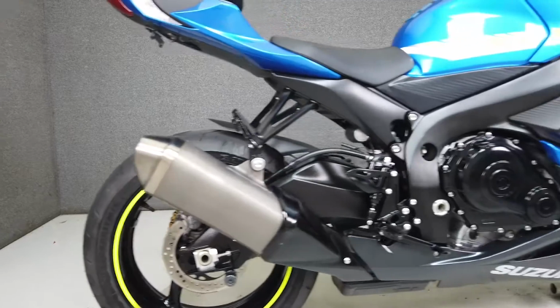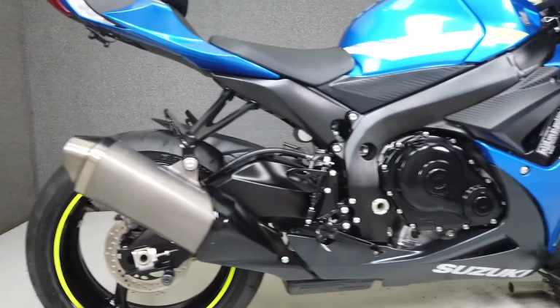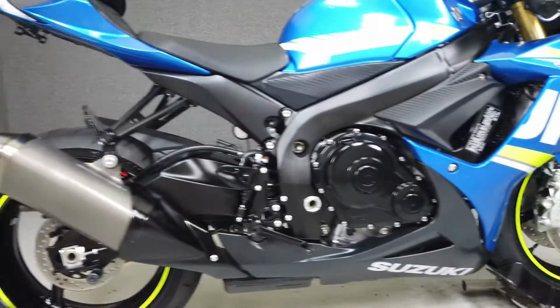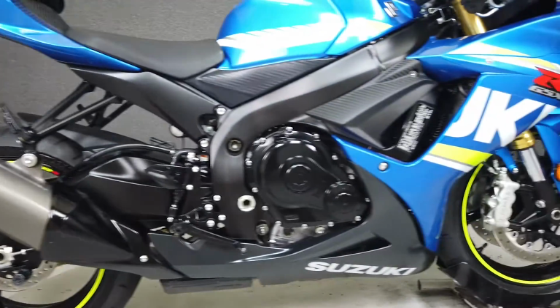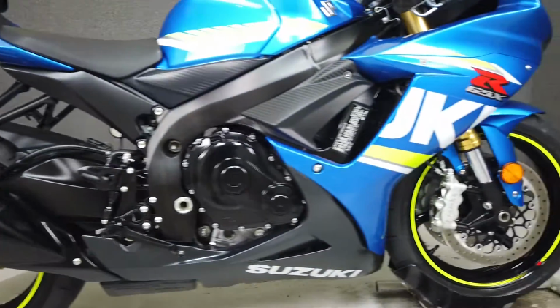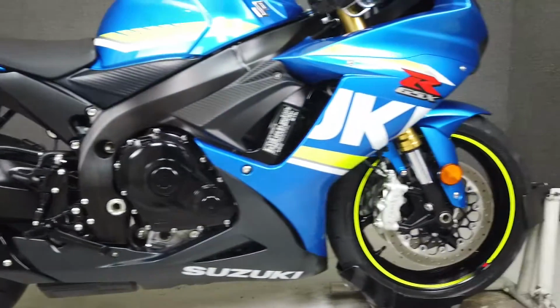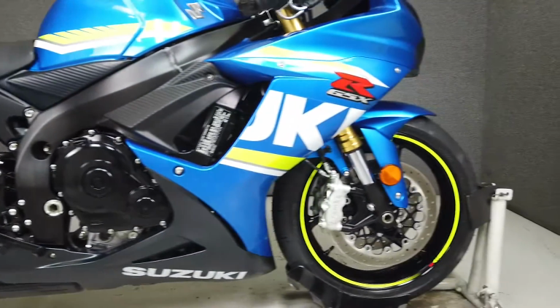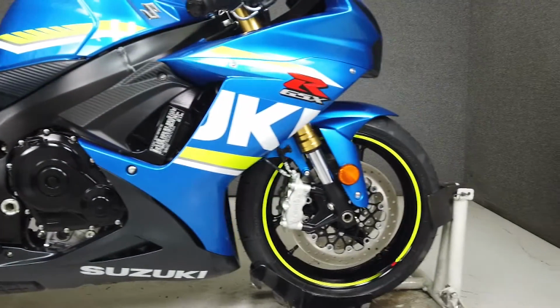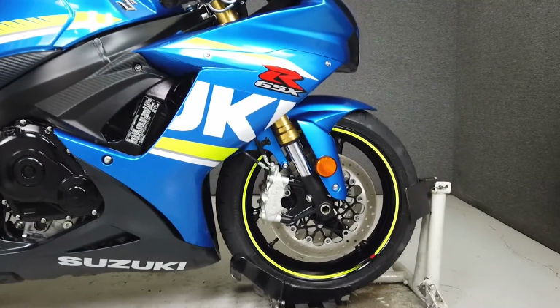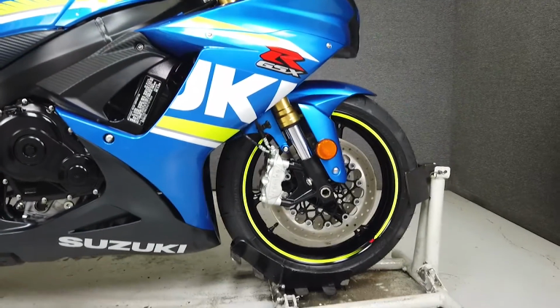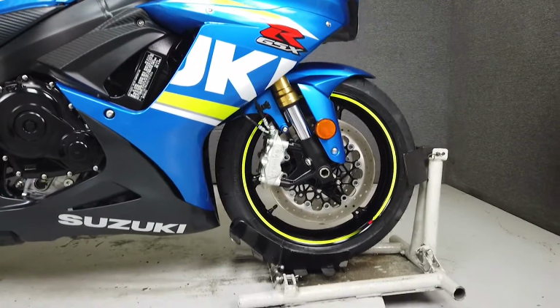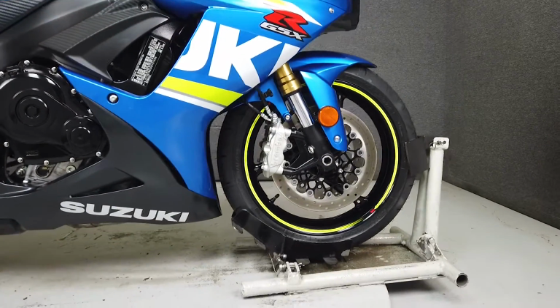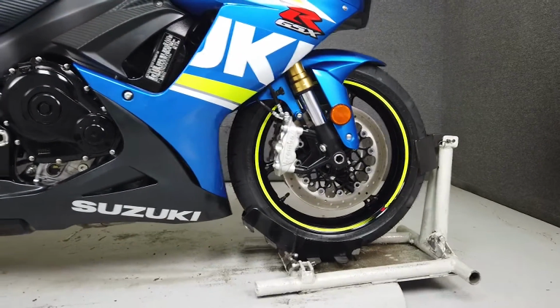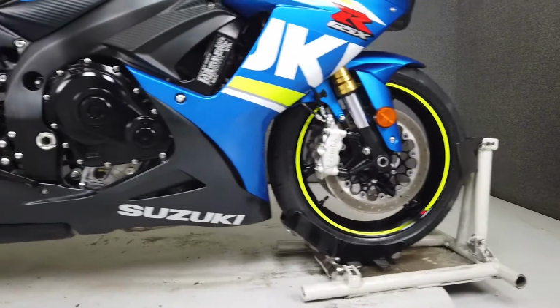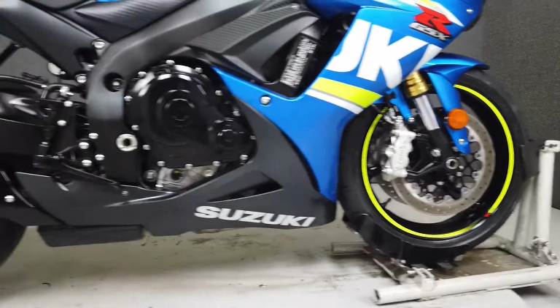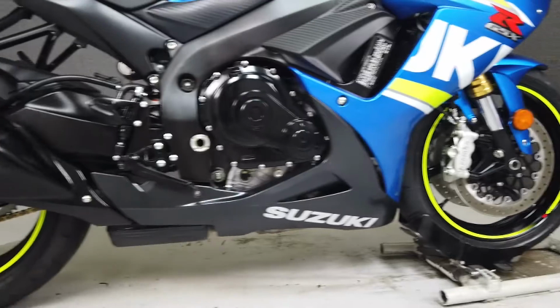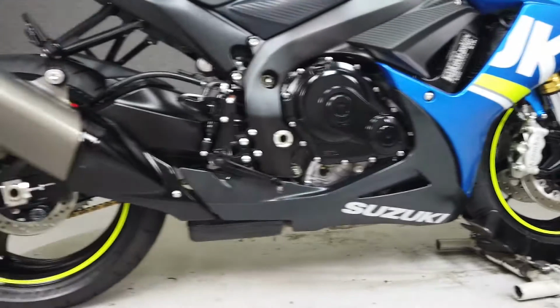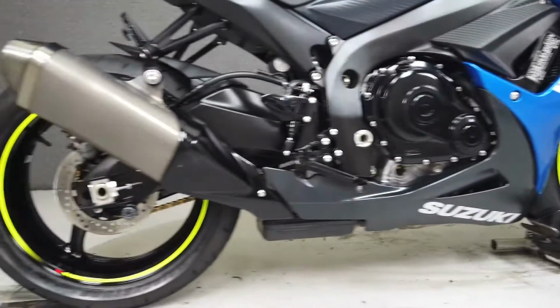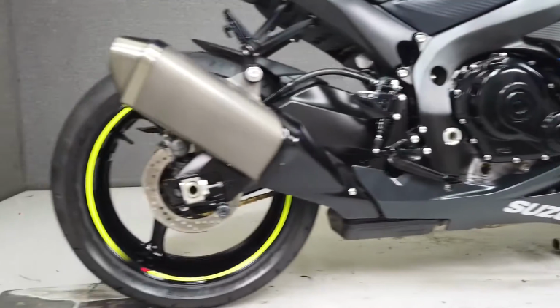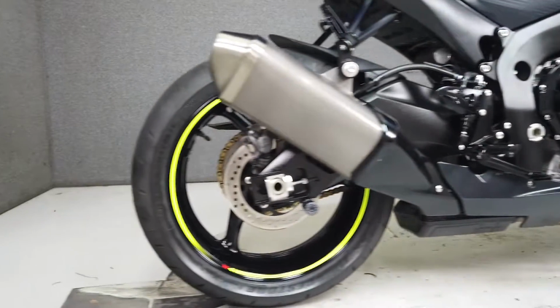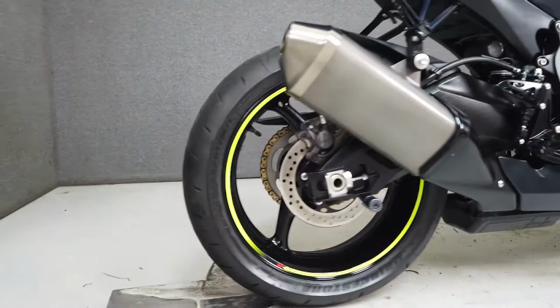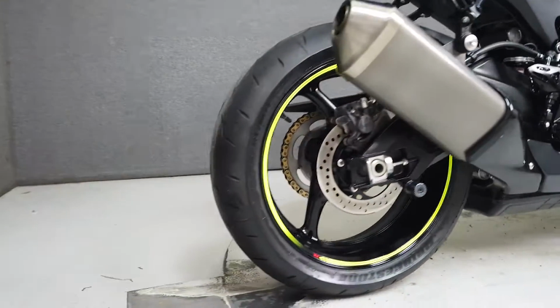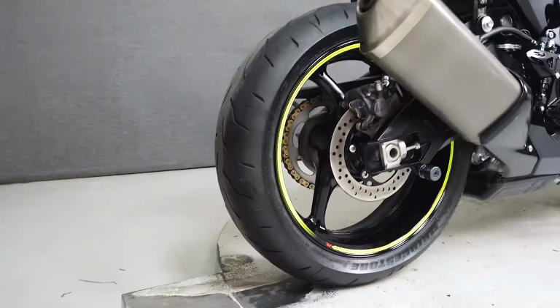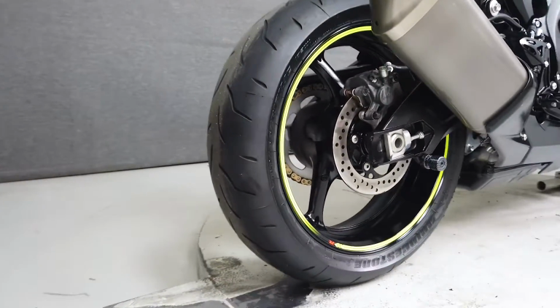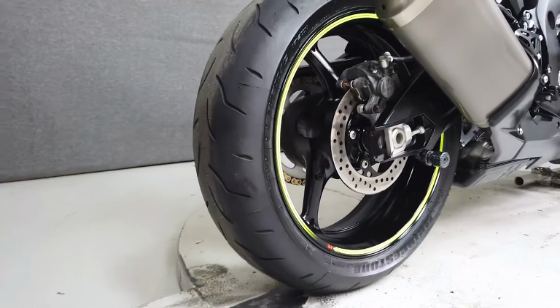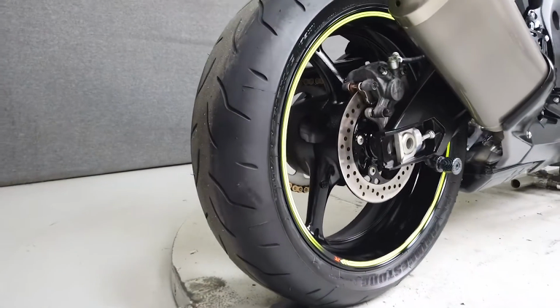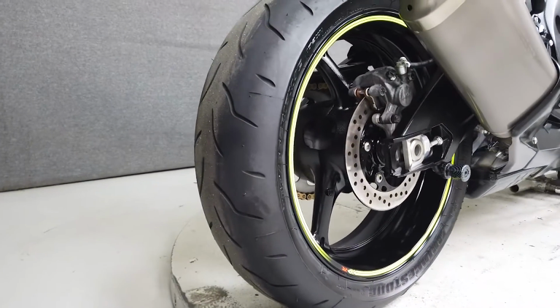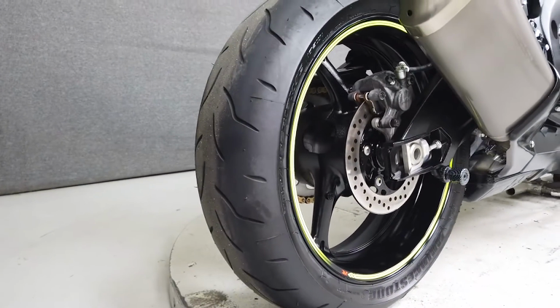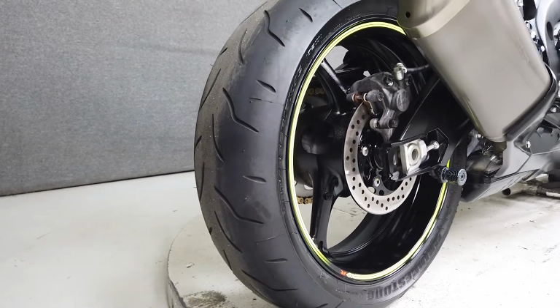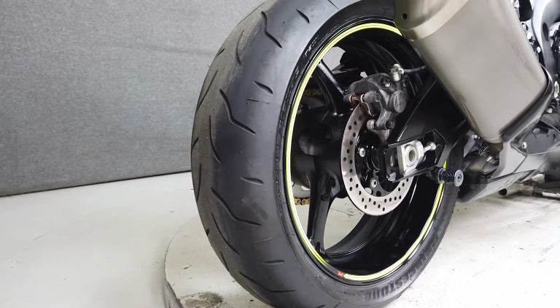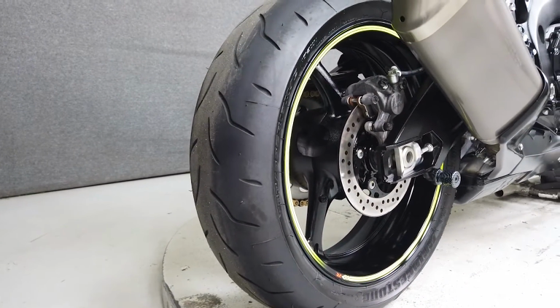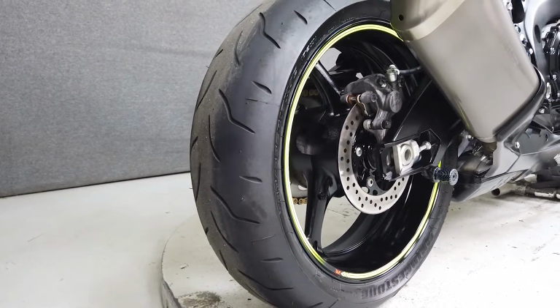It's been upgraded with a windshield, aftermarket grips, folding levers, tank pad, swing arm spools, and rear fender eliminator kit. We have also installed a brand new front tire on this bike.